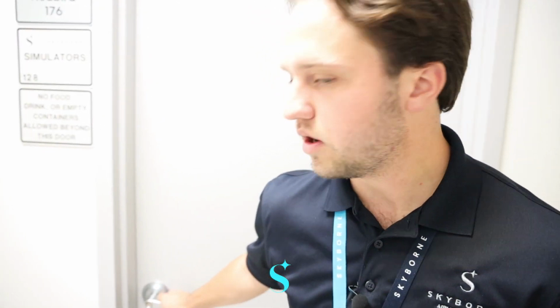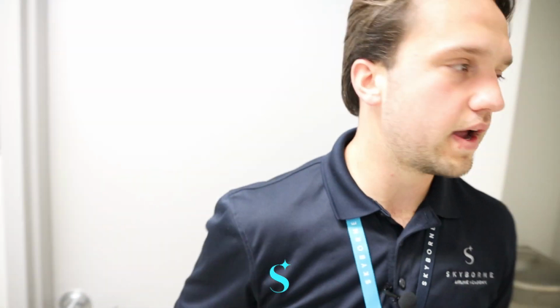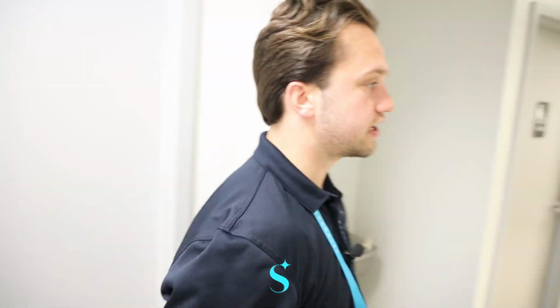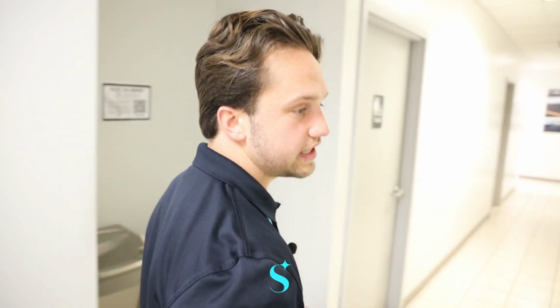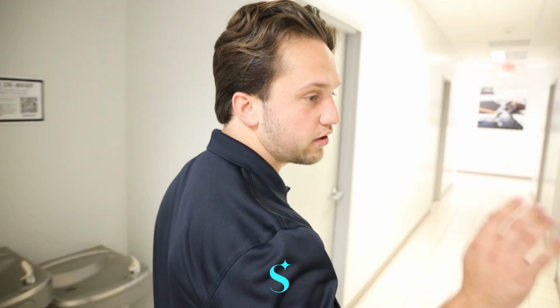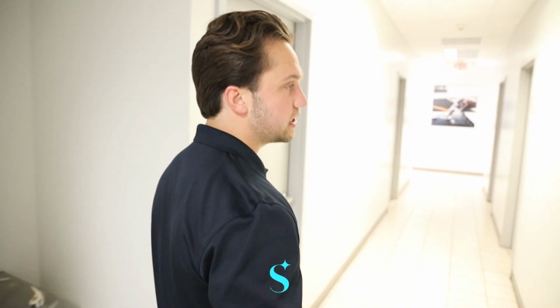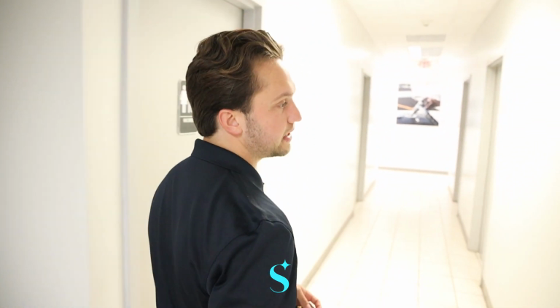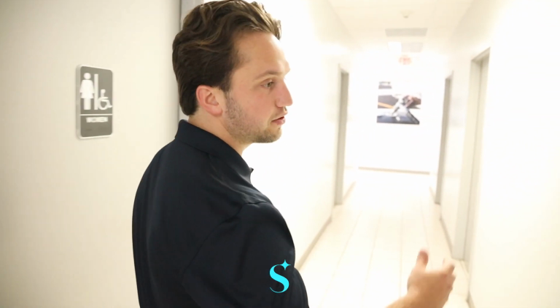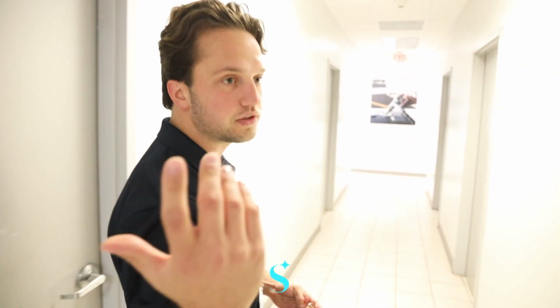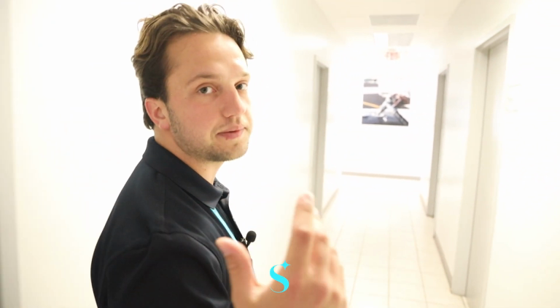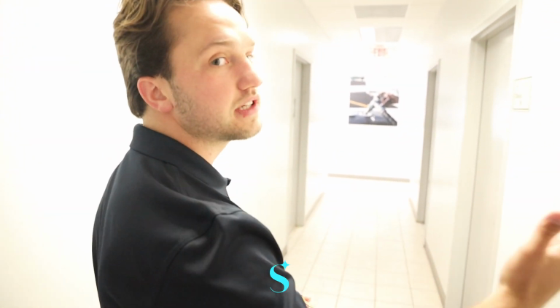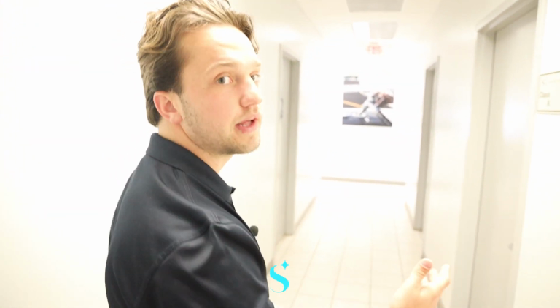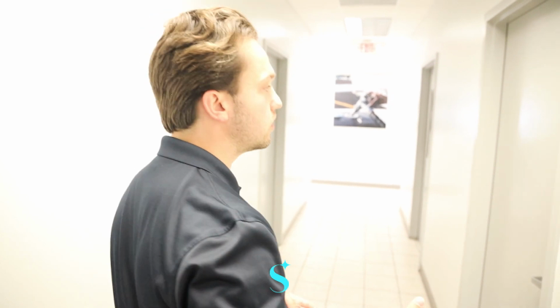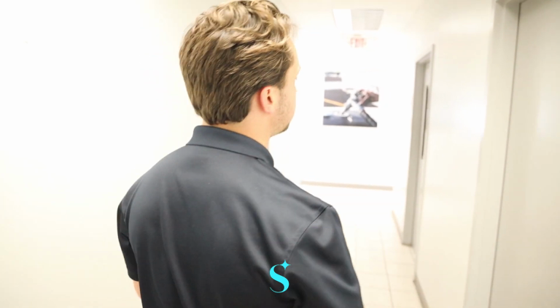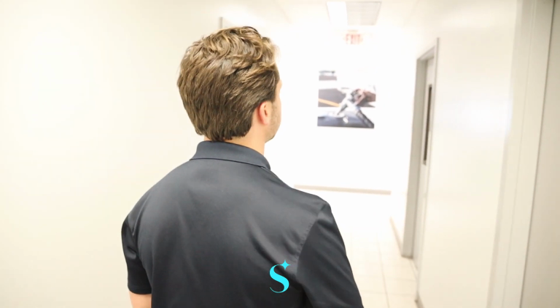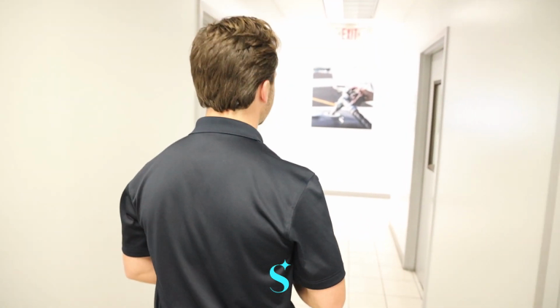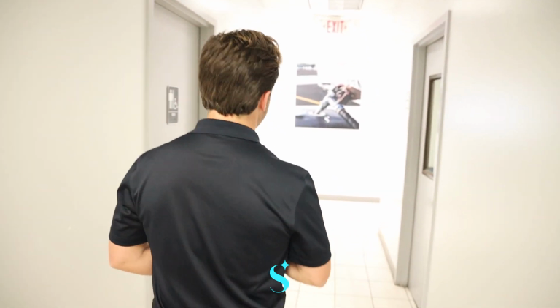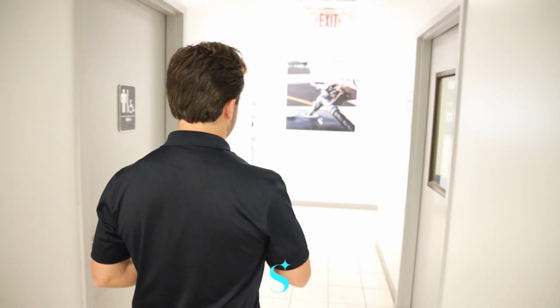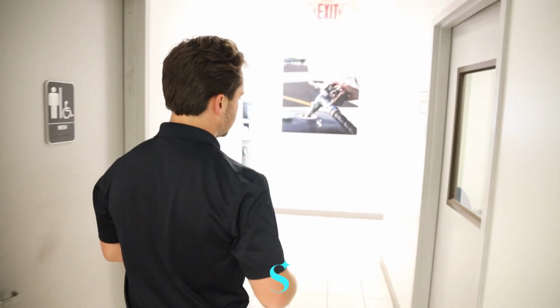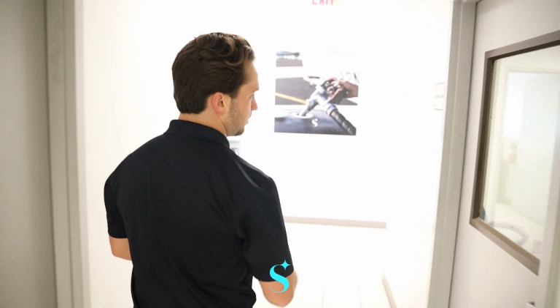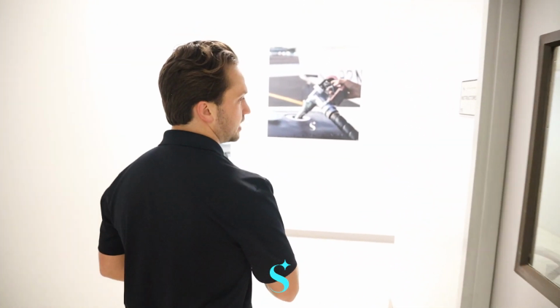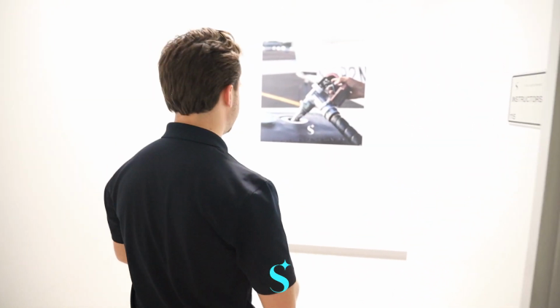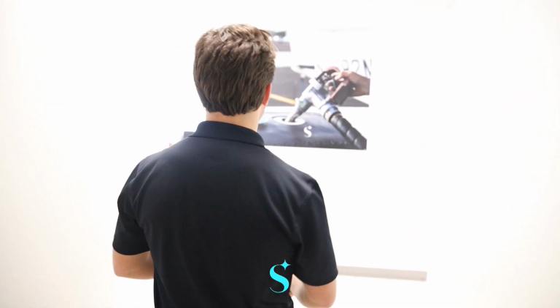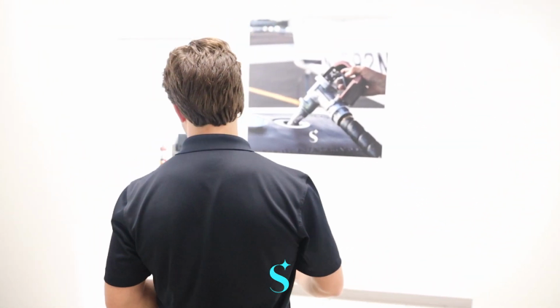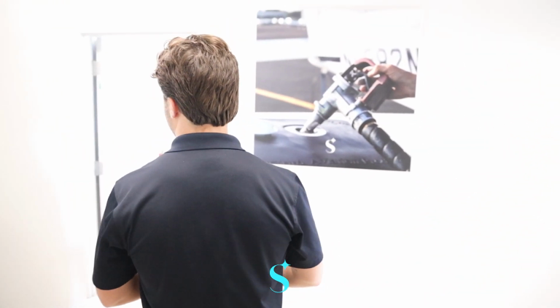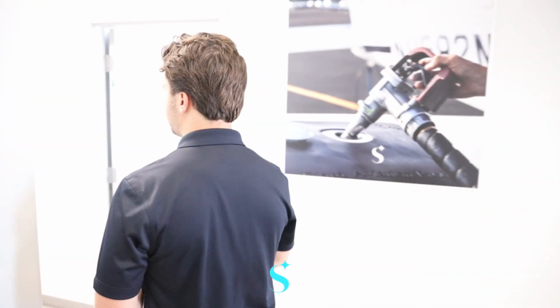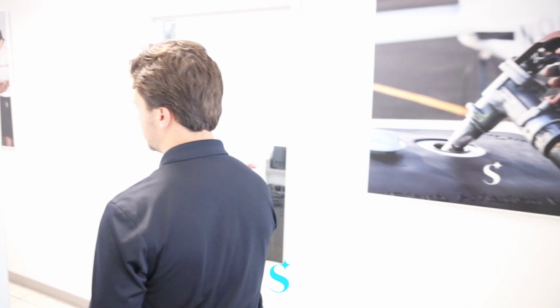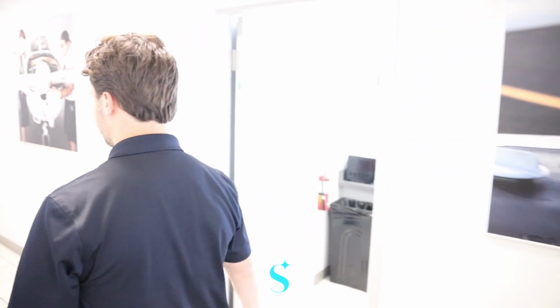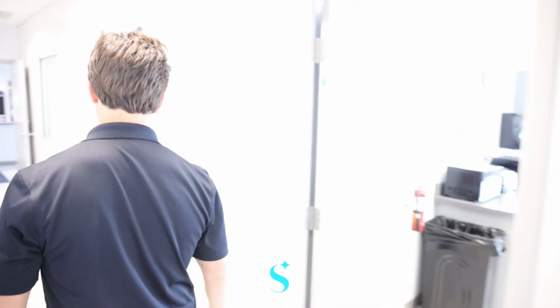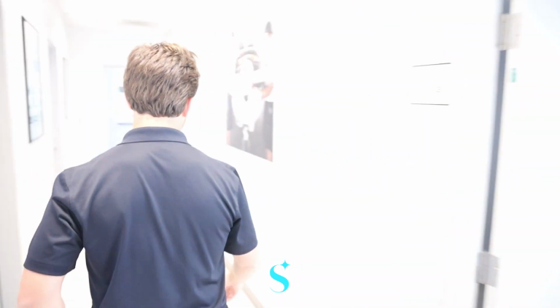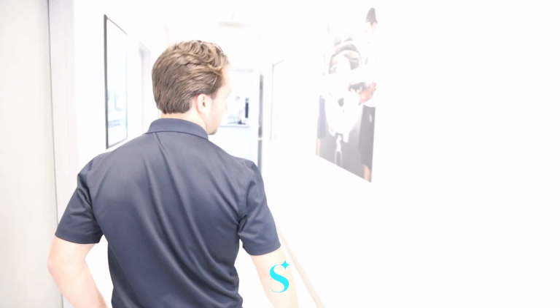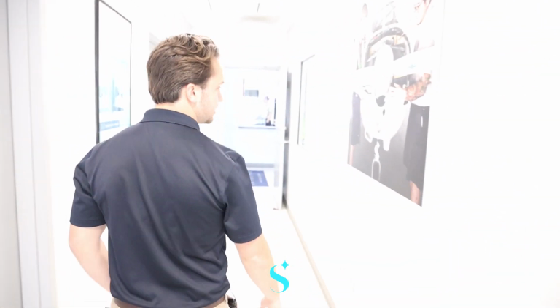Our scheduling team does a great job to make sure you're scheduling those simulators and the planes all the time as well. As we come down this way, we will take a peek into our maintenance hangar and touch a little bit on that as well.